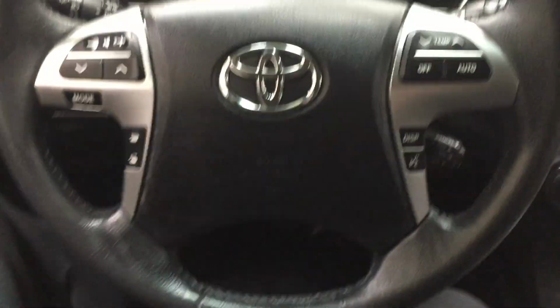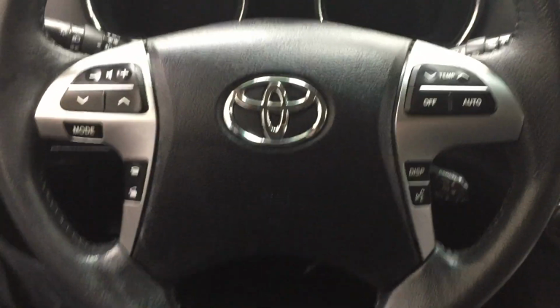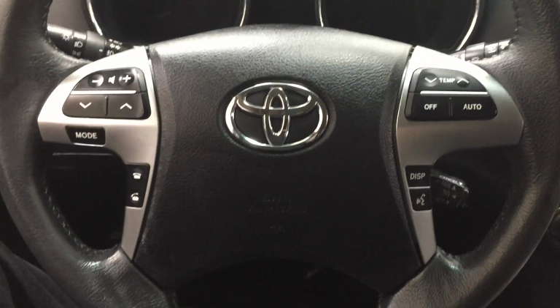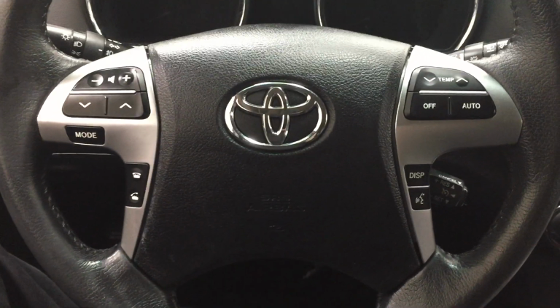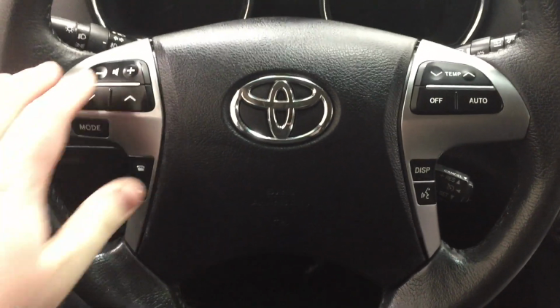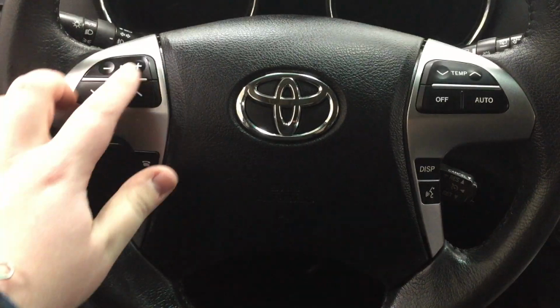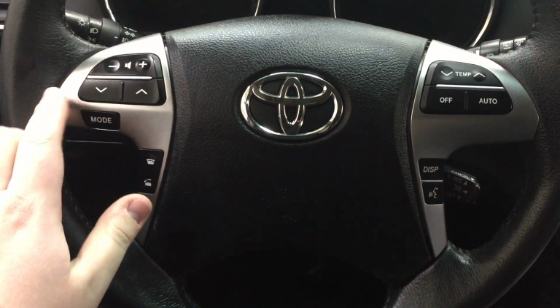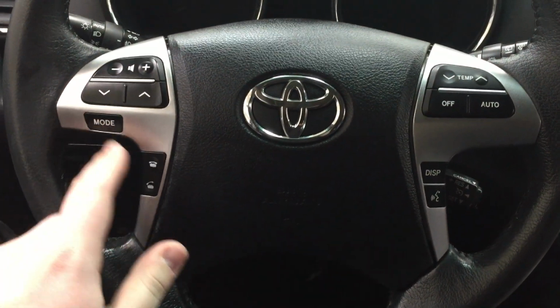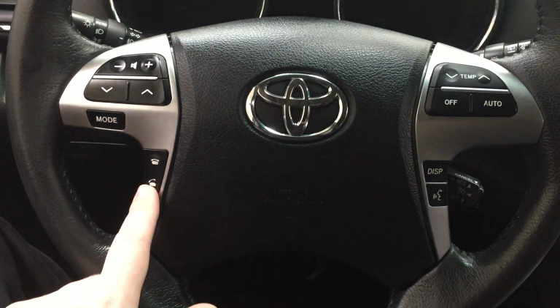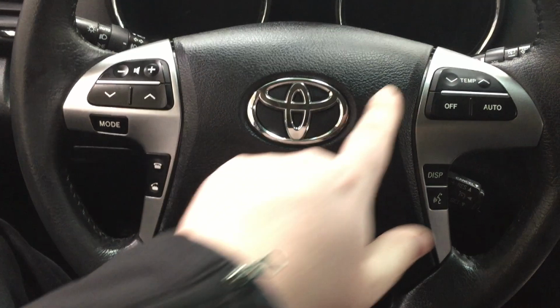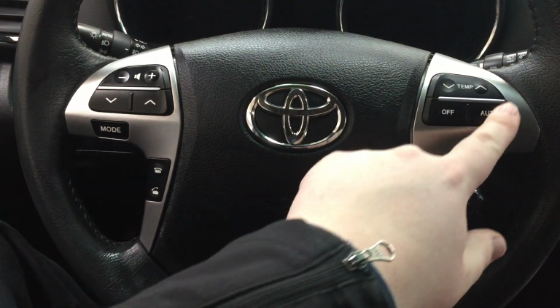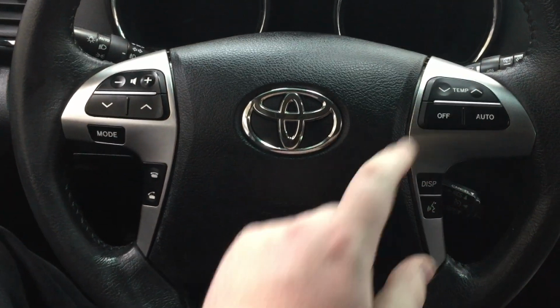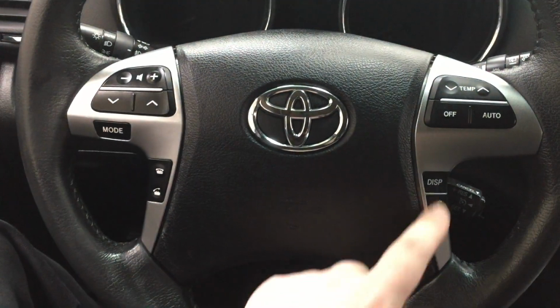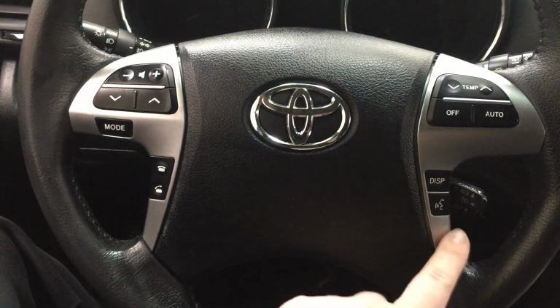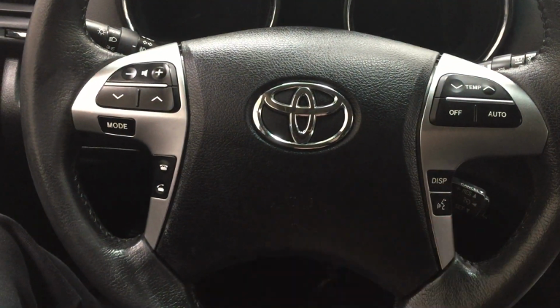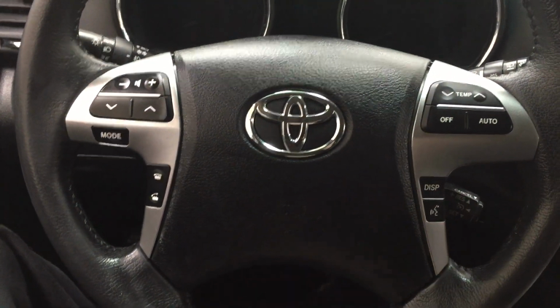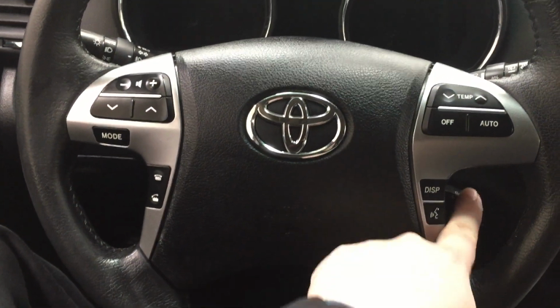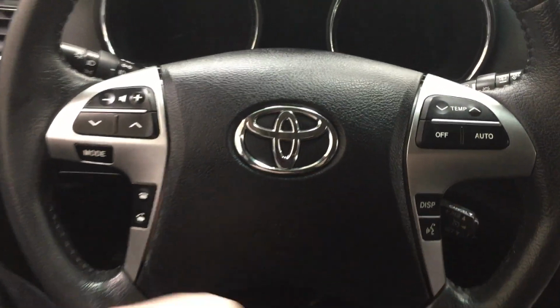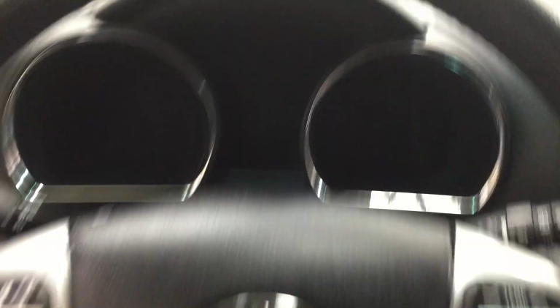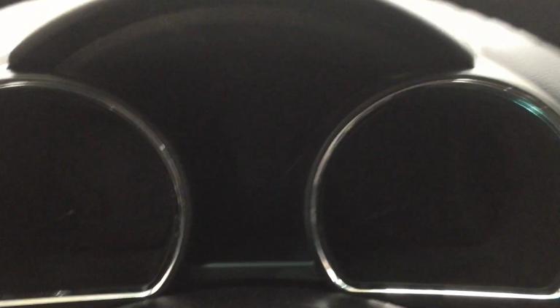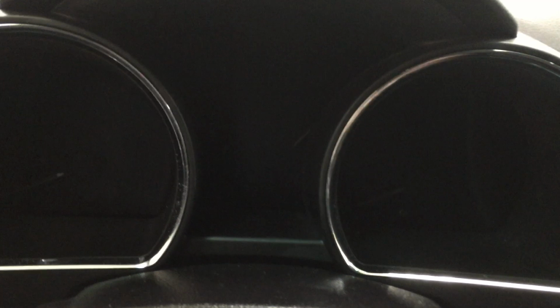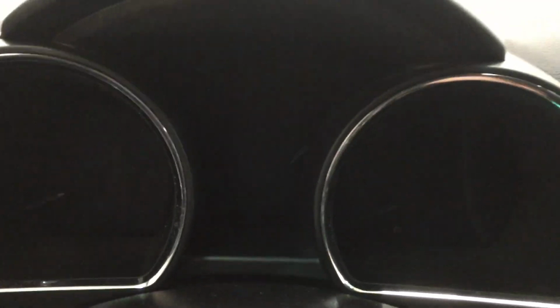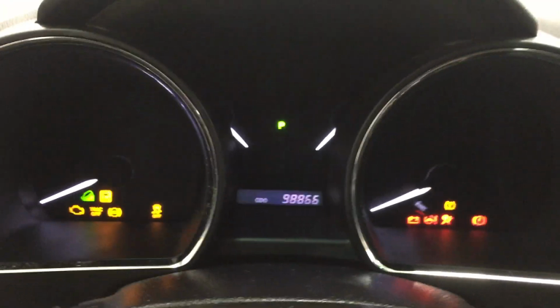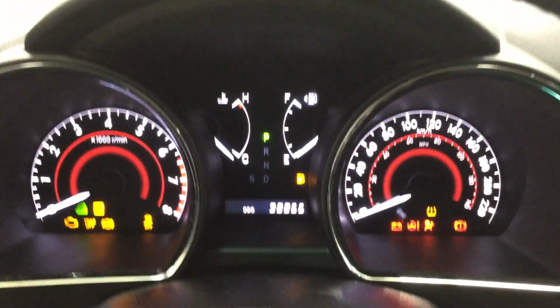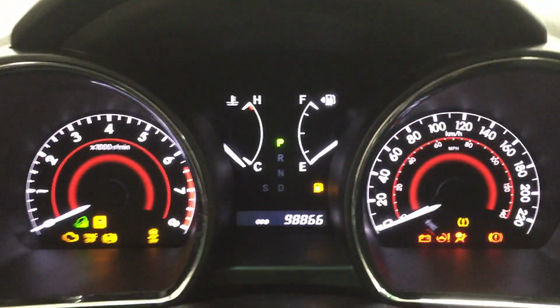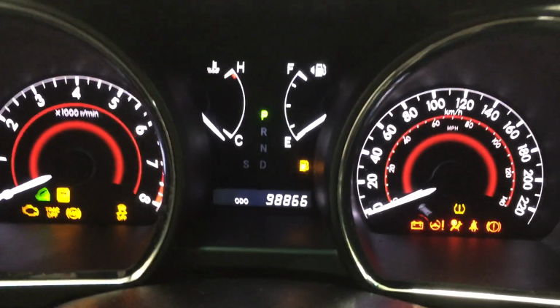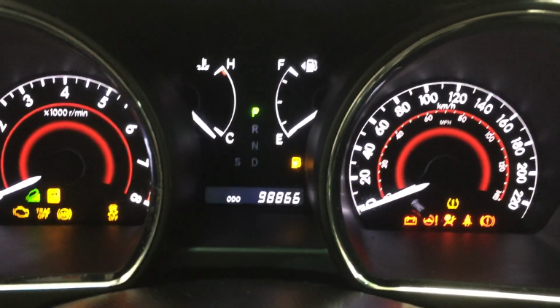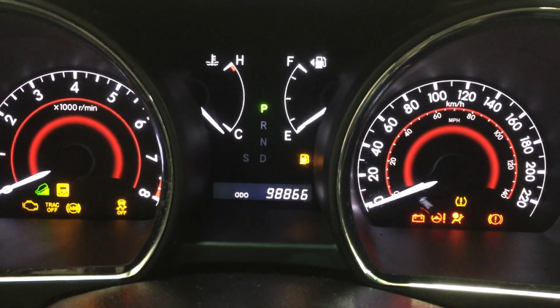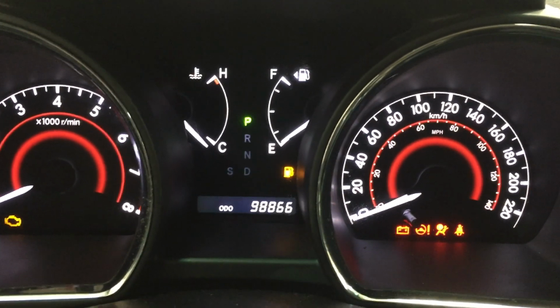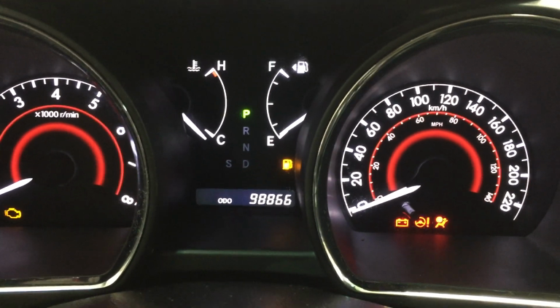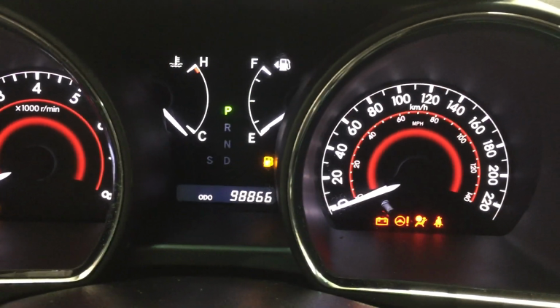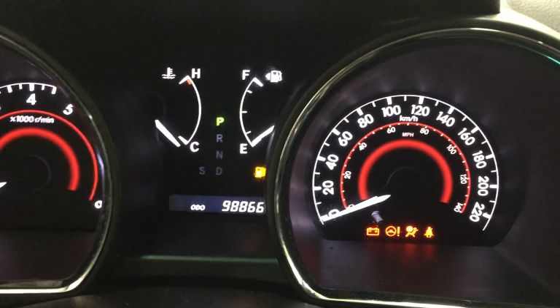A couple of the controls you'll see on the steering wheel include your volume control, scroll function, mode select, Bluetooth, temperature control, display, voice recognition, and cruise control. I'm just going to close in on the exact kilometers just so you can see what it's currently sitting at.